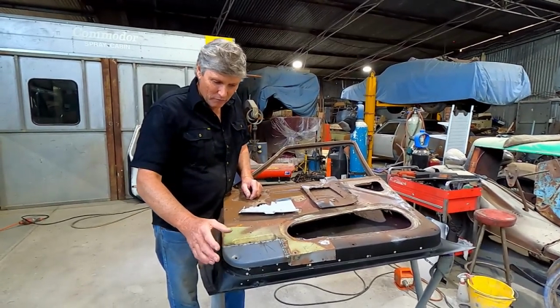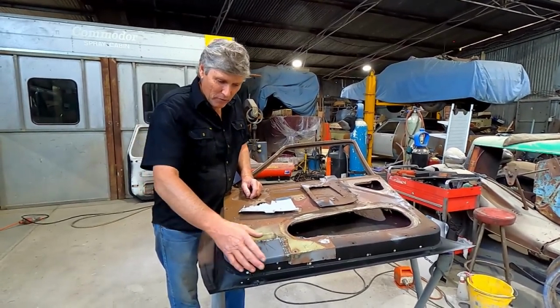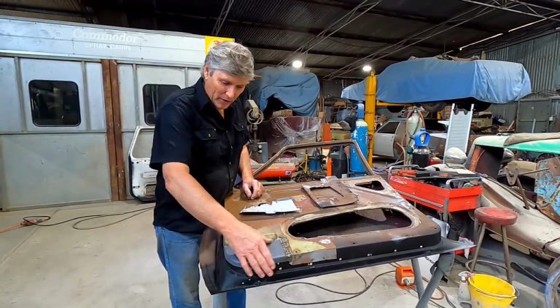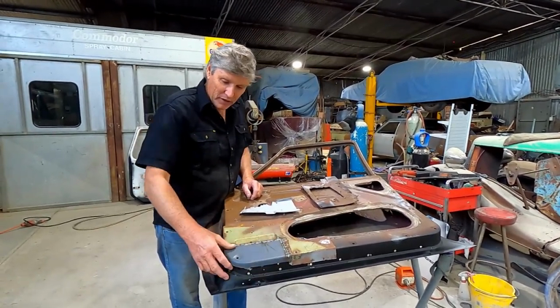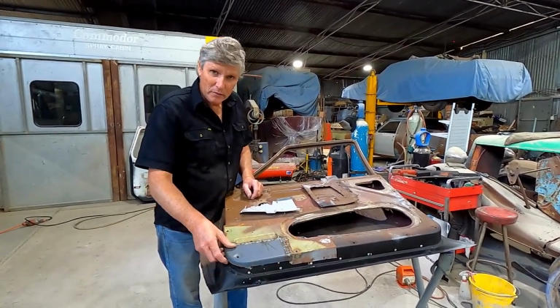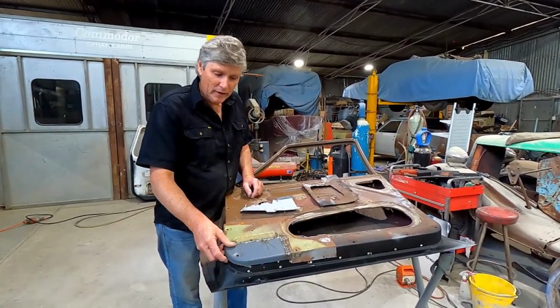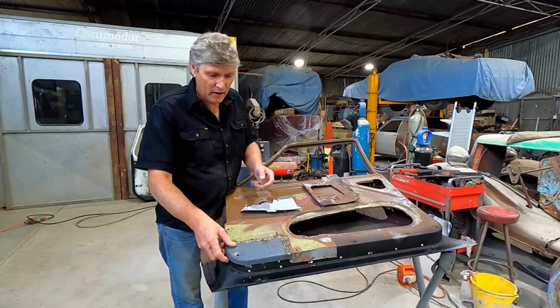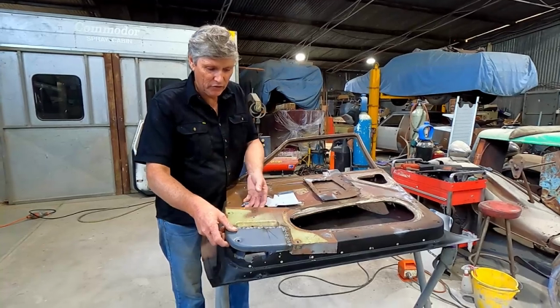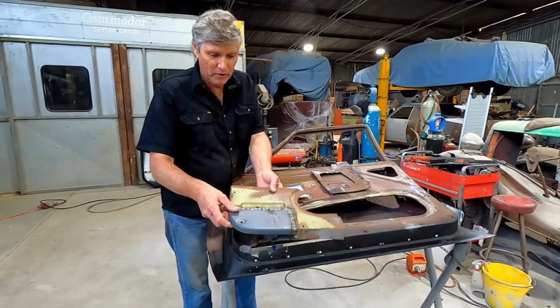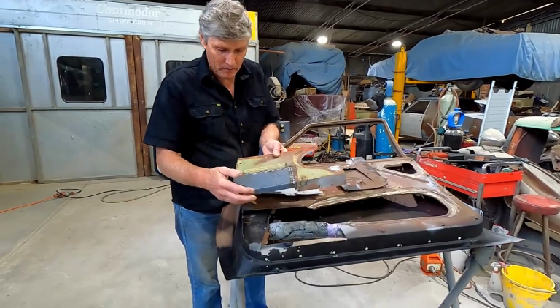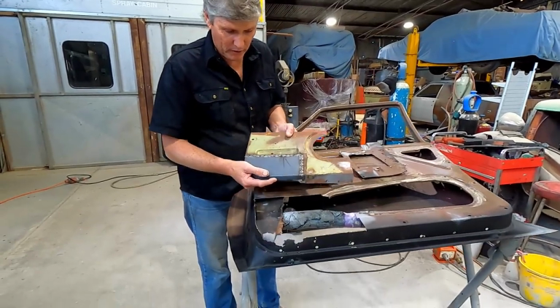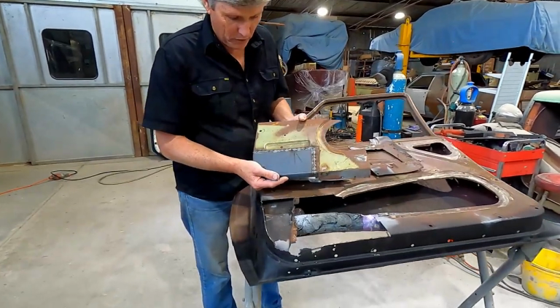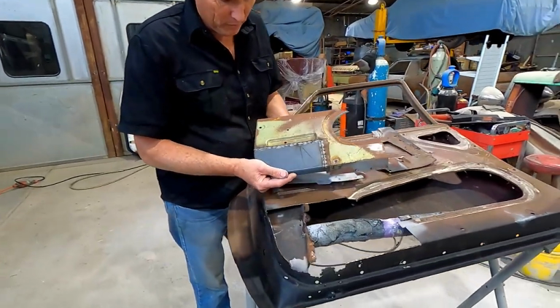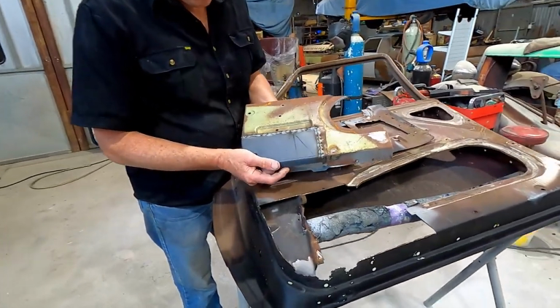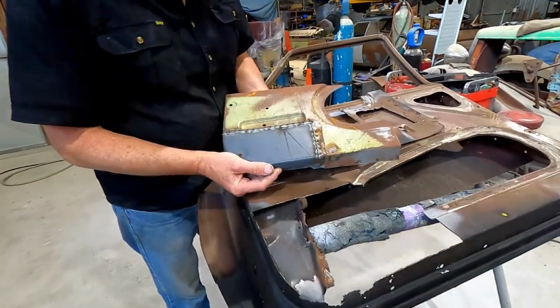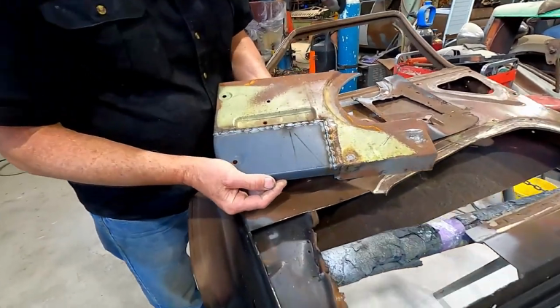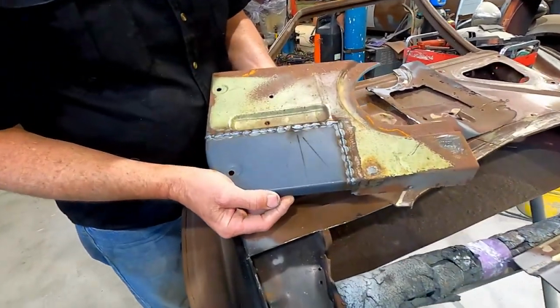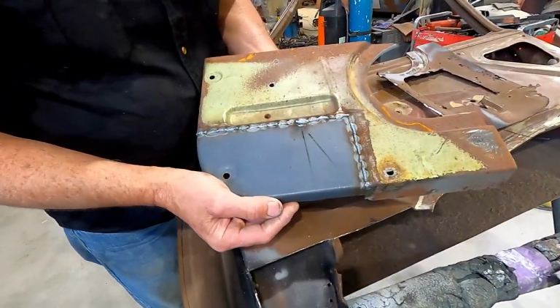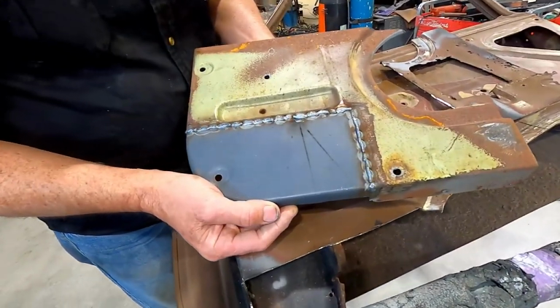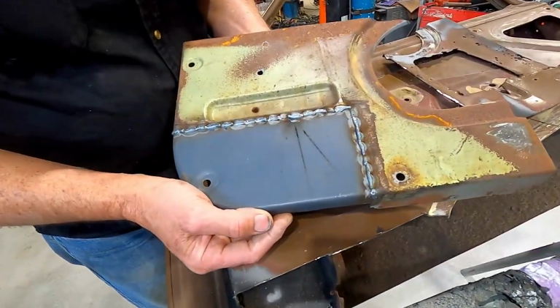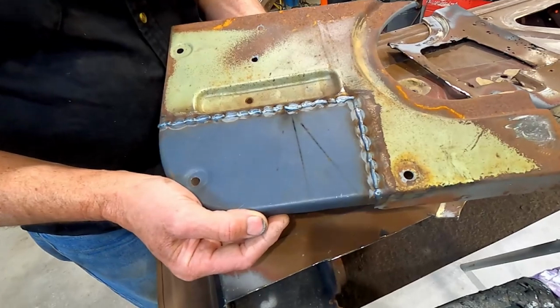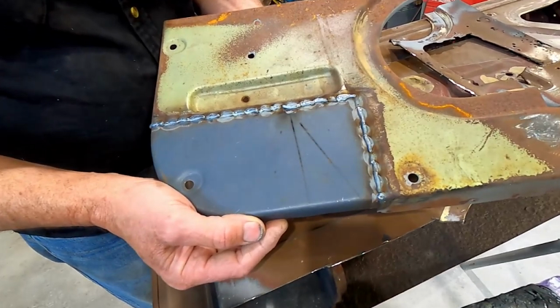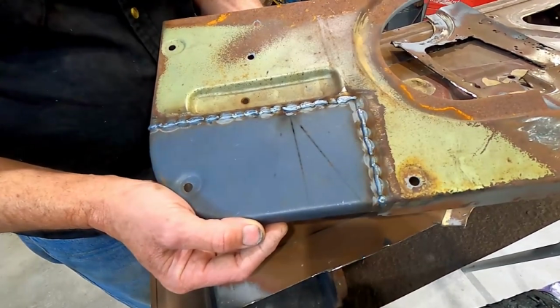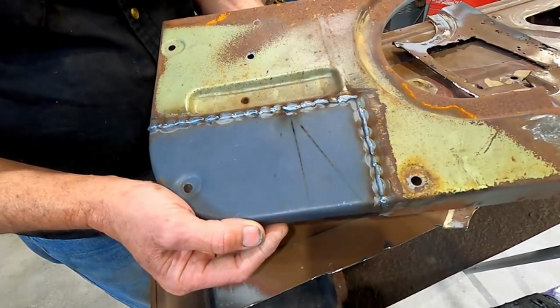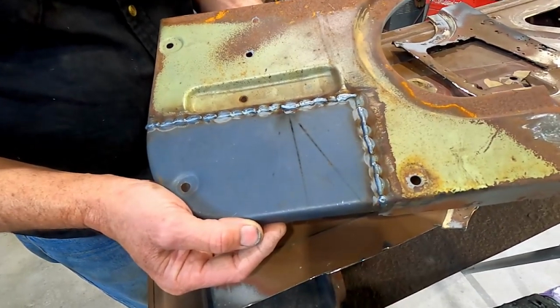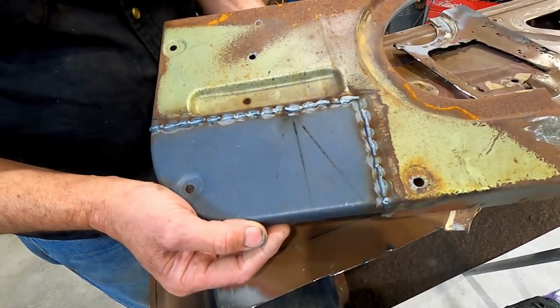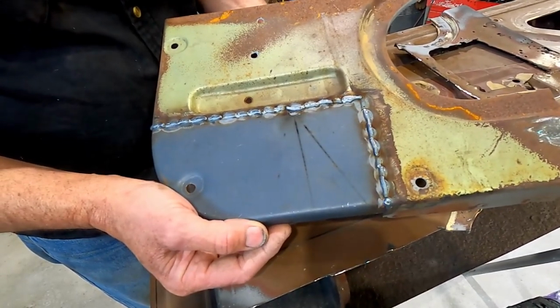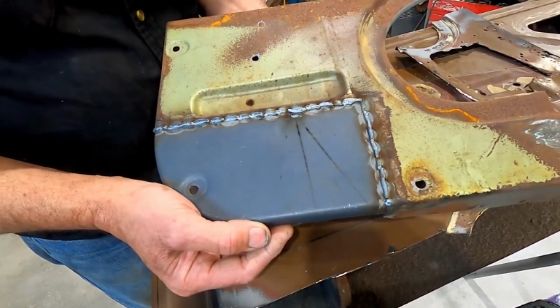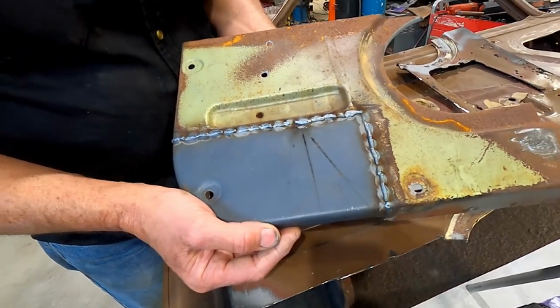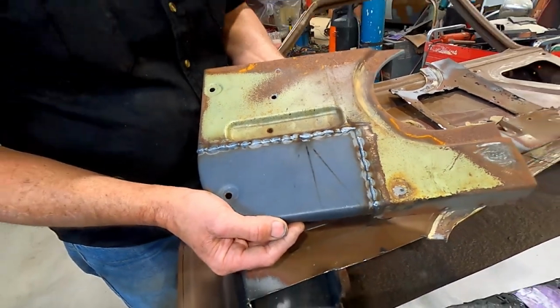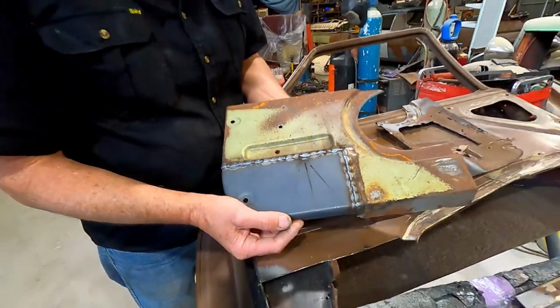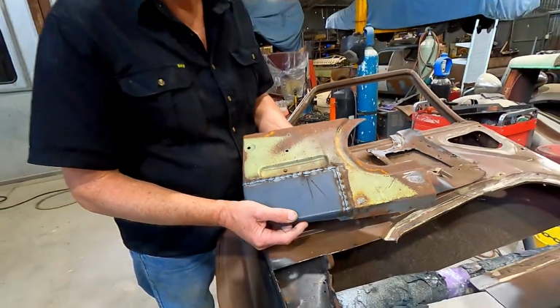I've welded our patch in here completely, and this is the piece we made with our wooden hammer form, and it's come up really nicely — I'm really happy with that. All I need to do now is grind that off and prep it ready to go in the door.